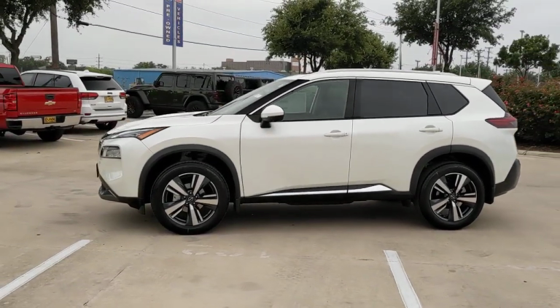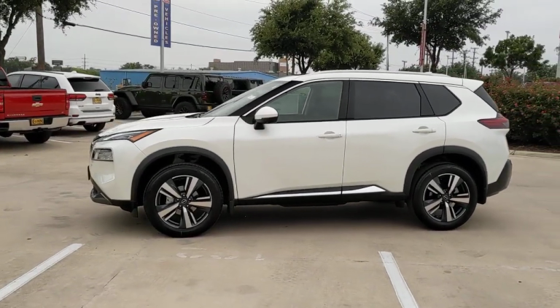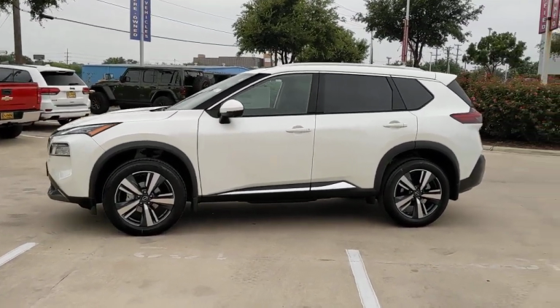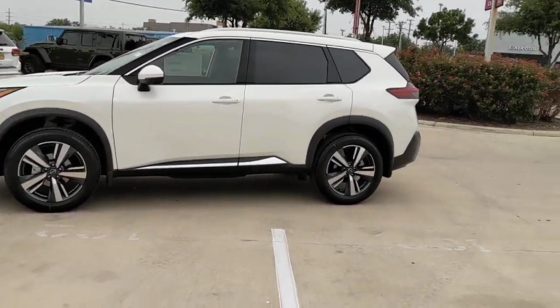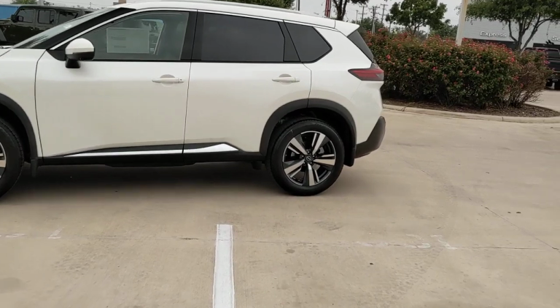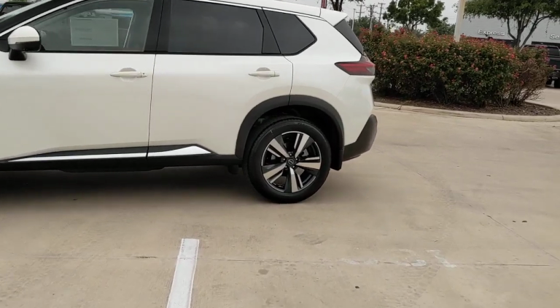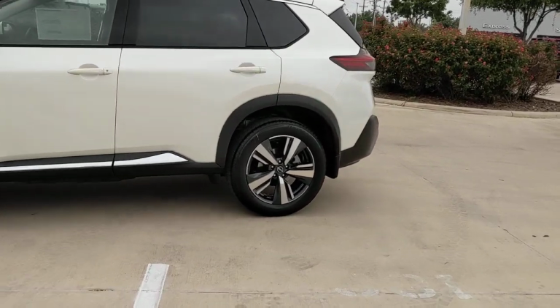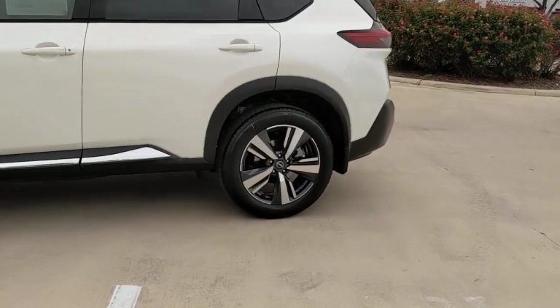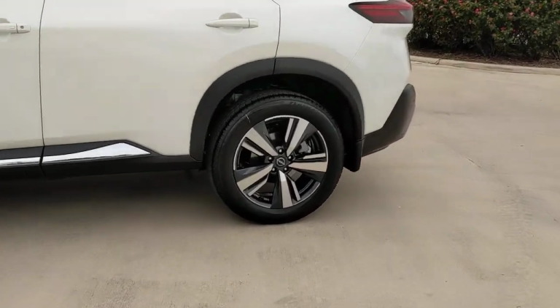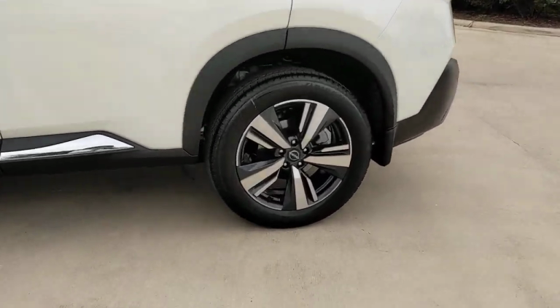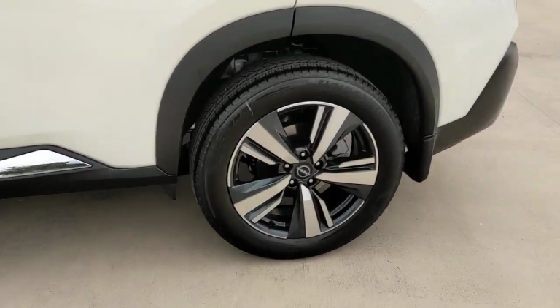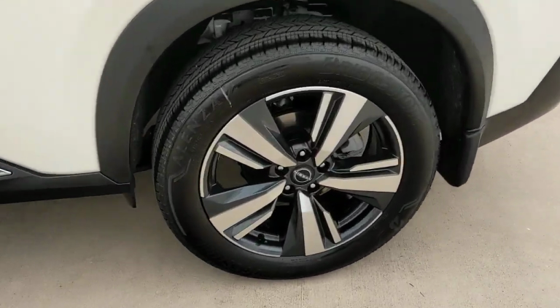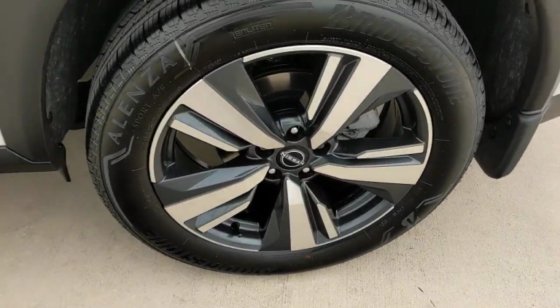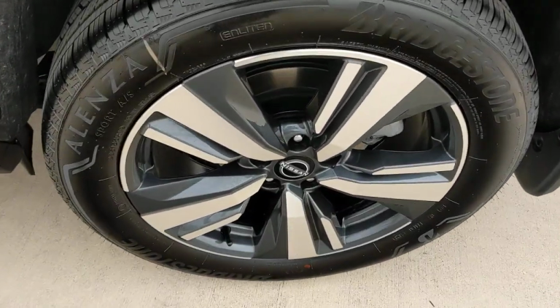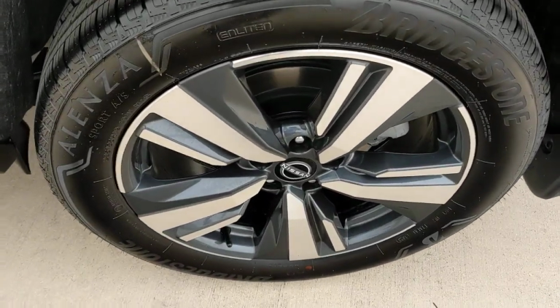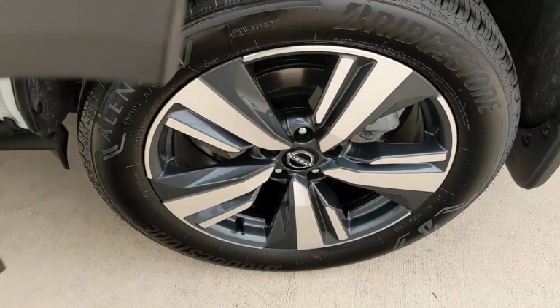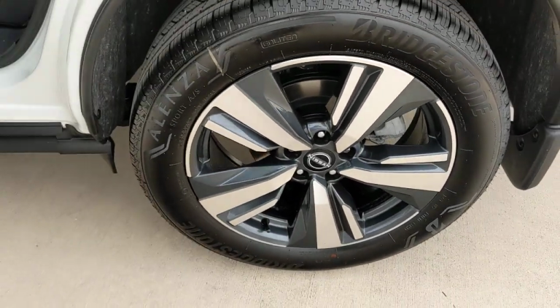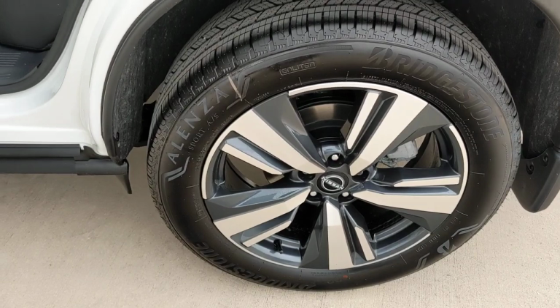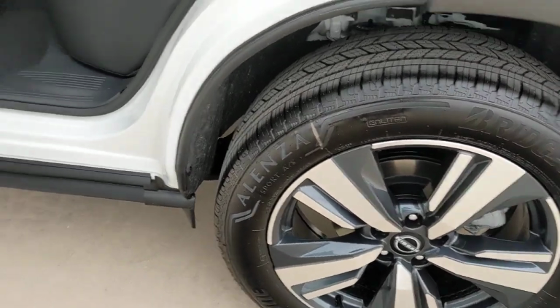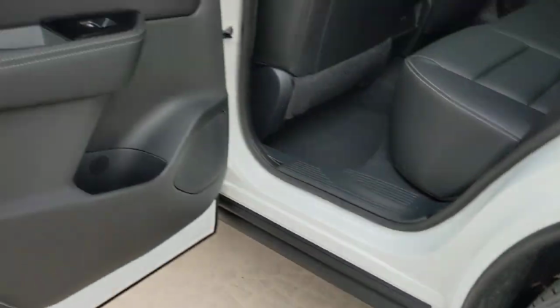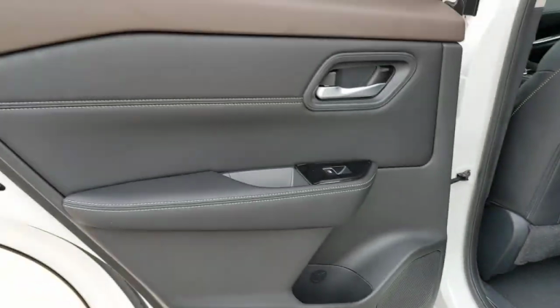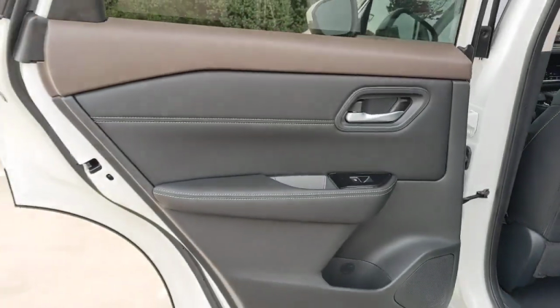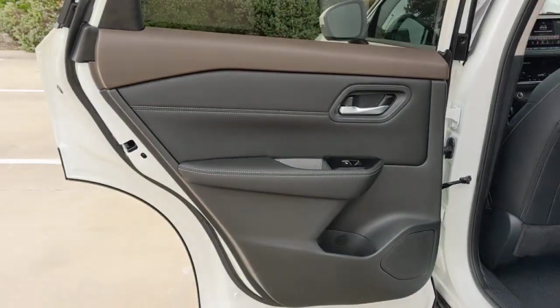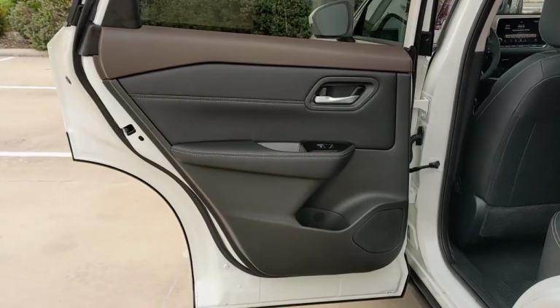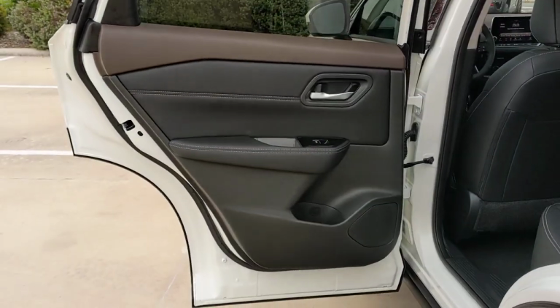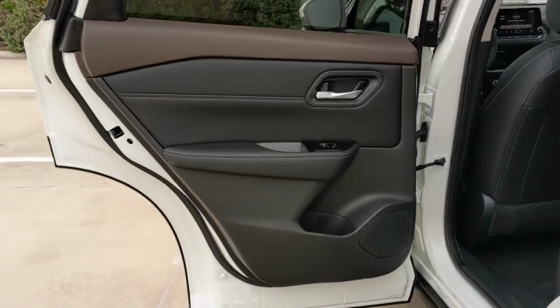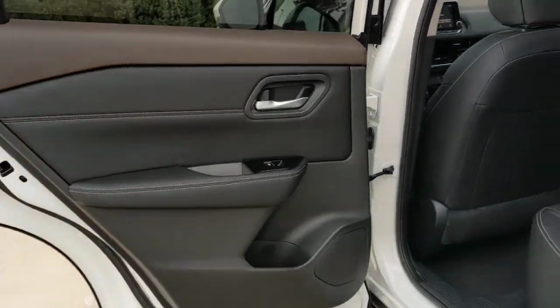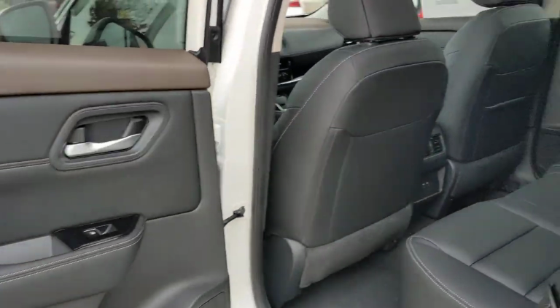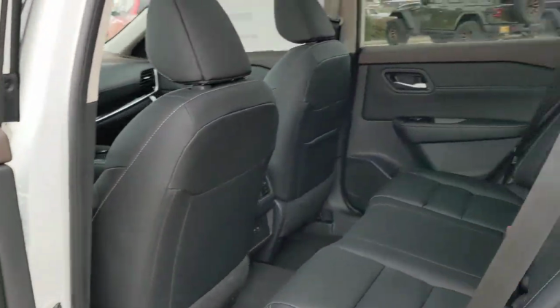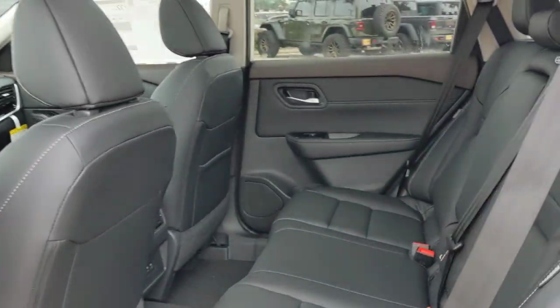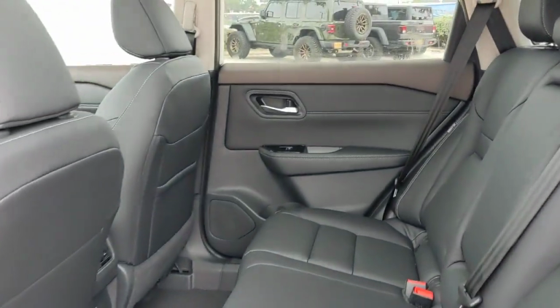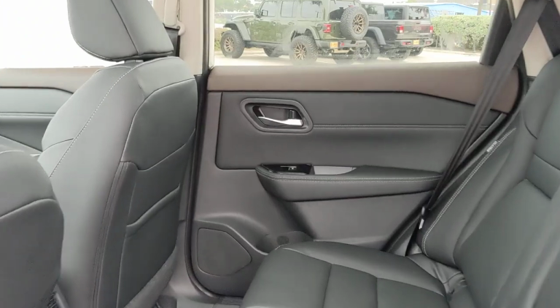Heated steering wheel, pre-collision system, panoramic roof, lane departure warning, sun/moonroof, keyless entry, power liftgate, power passenger seat, keyless start, heated mirrors.